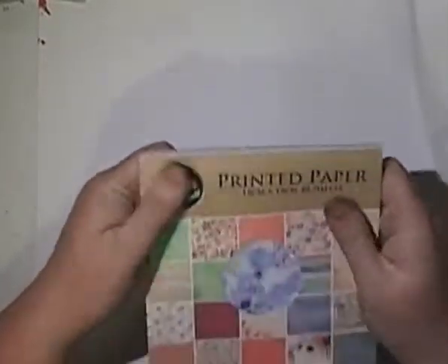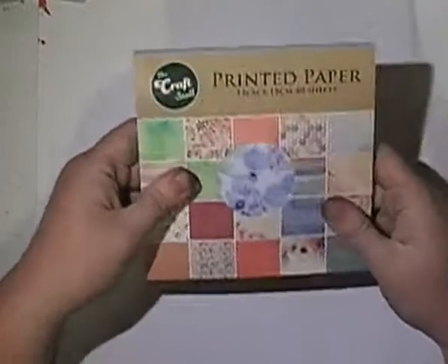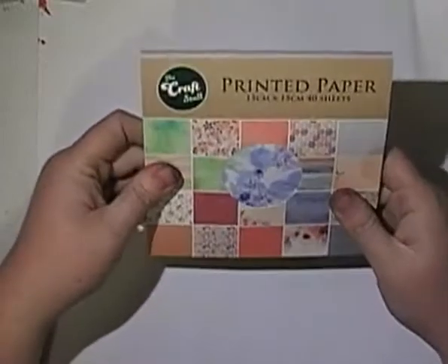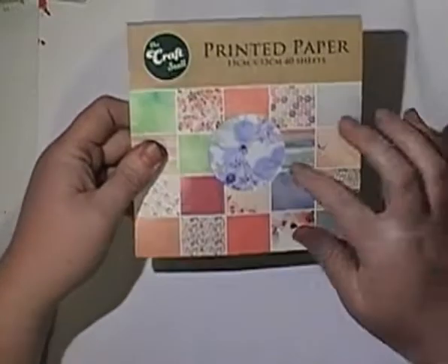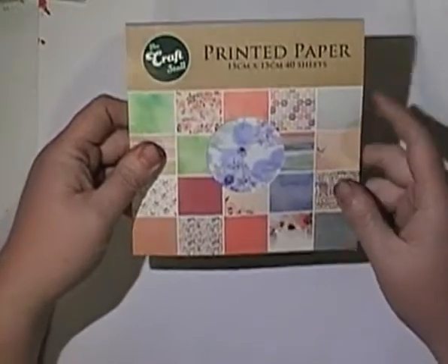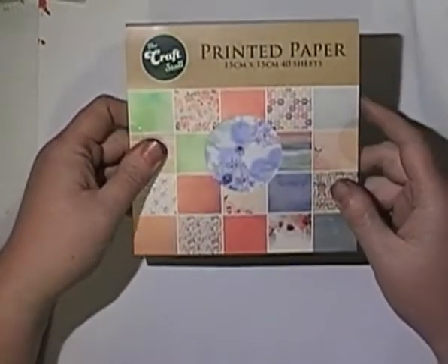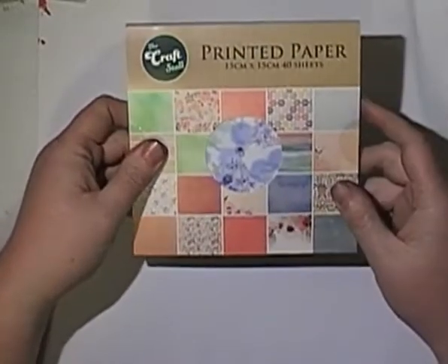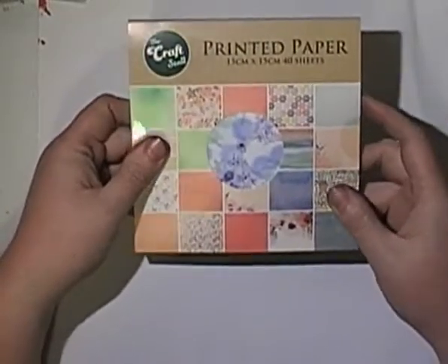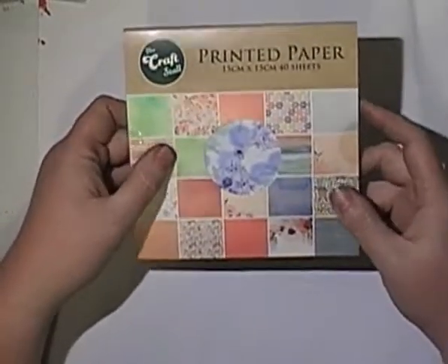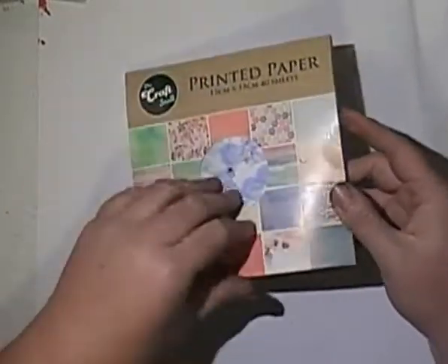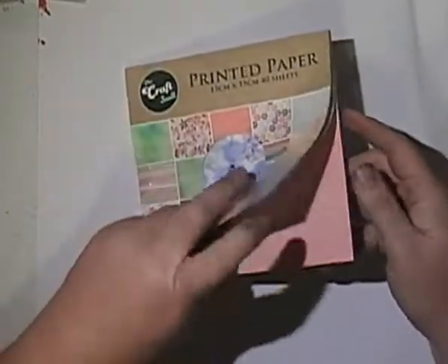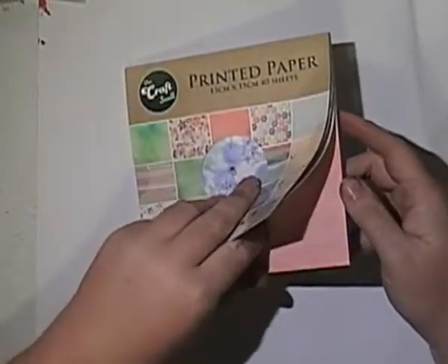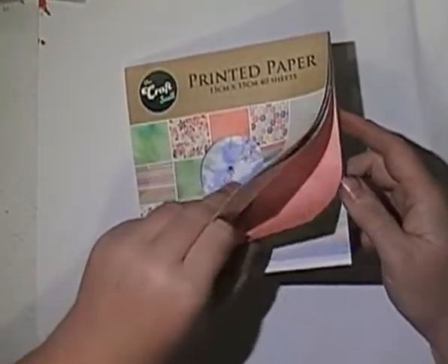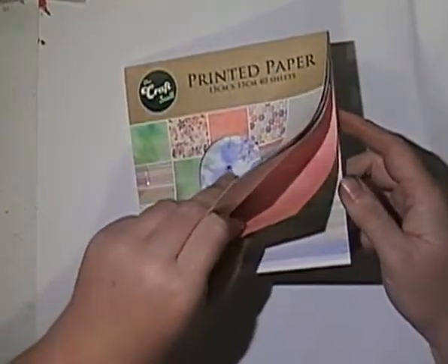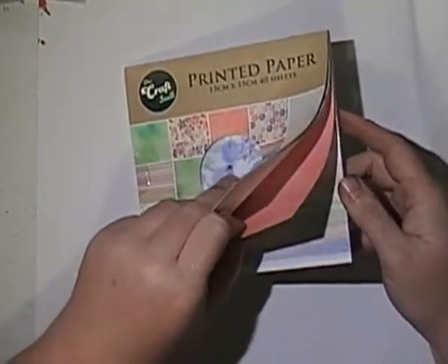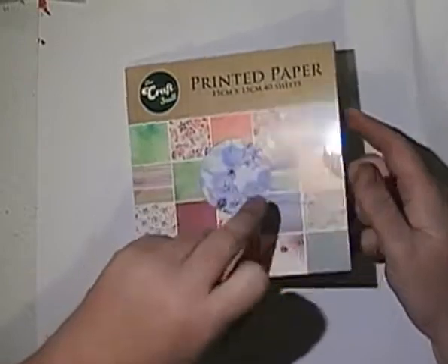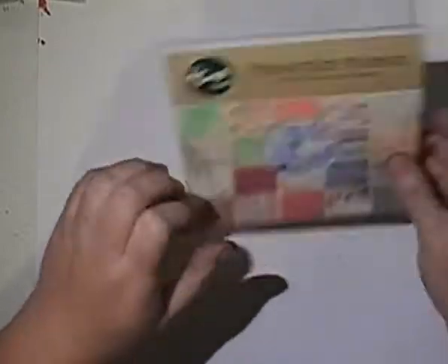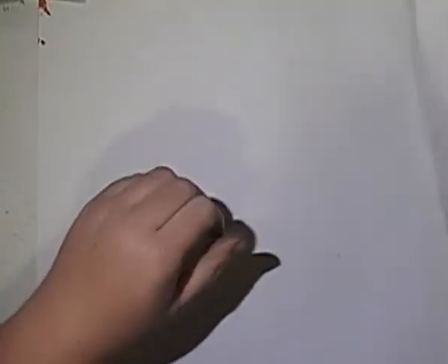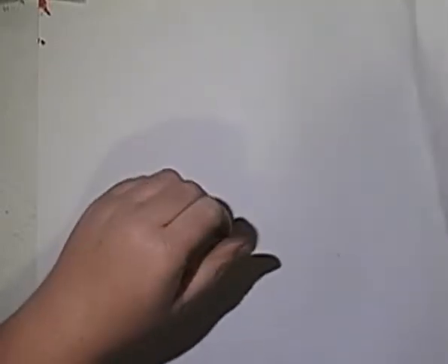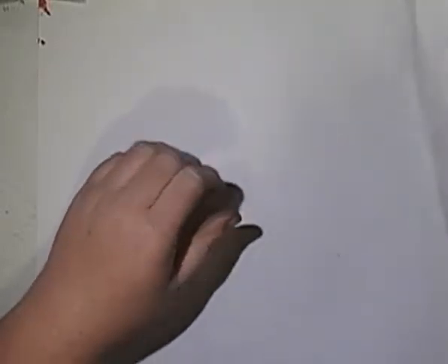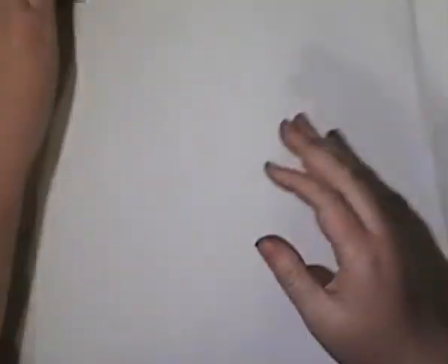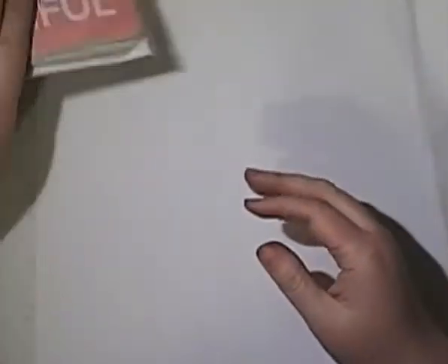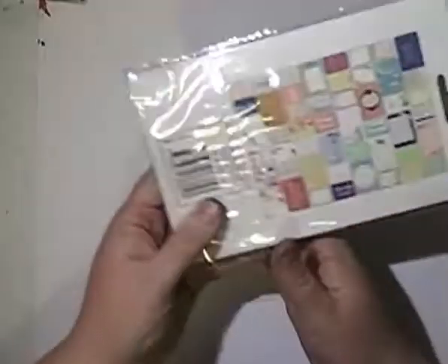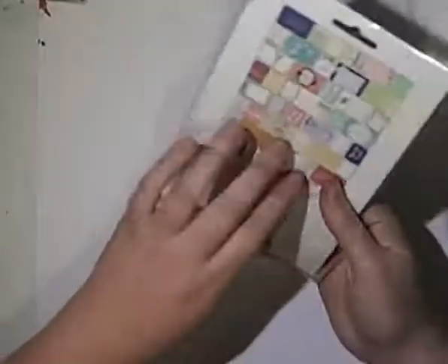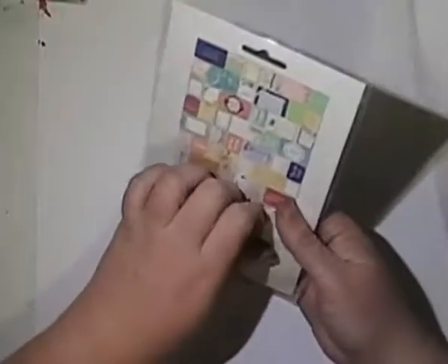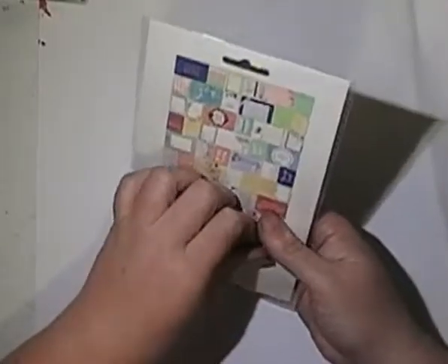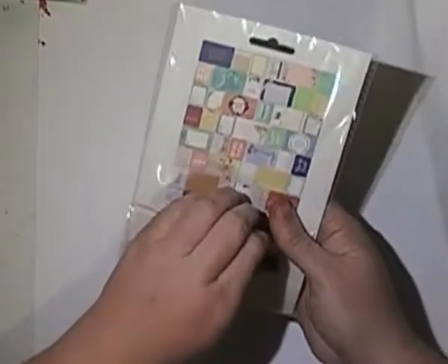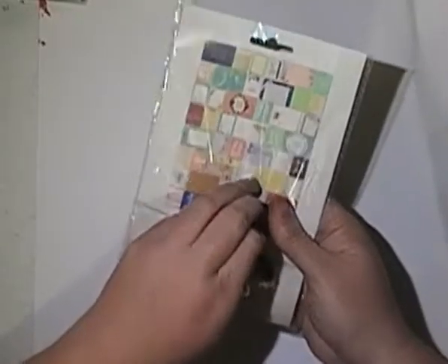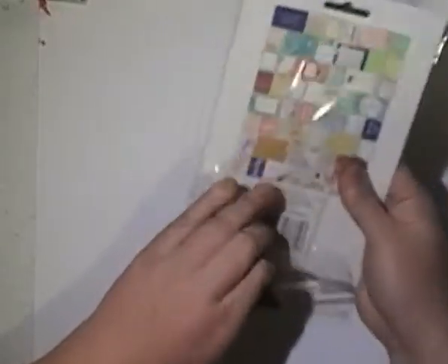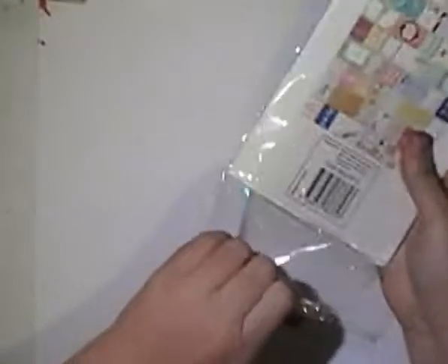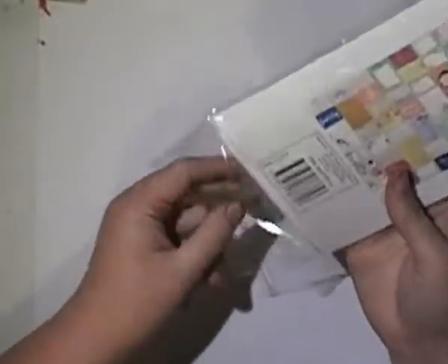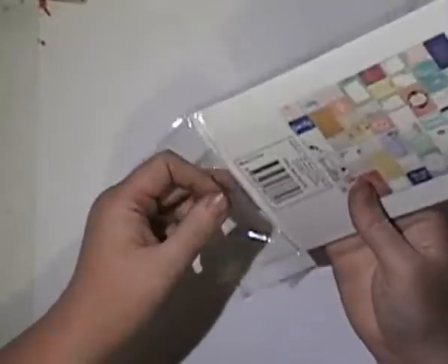So that was the paper pad. They're $4 for 40 sheets, so that's really good value. Nice weight paper — I'd say about card-making craft weight, so not a heavy card stock, but a nice weight of paper.